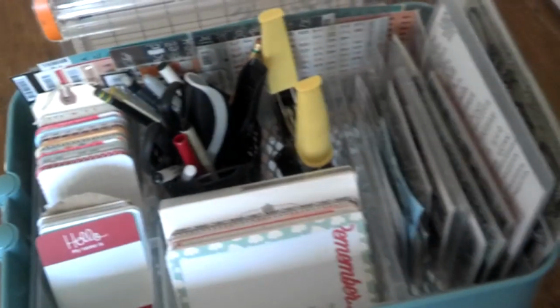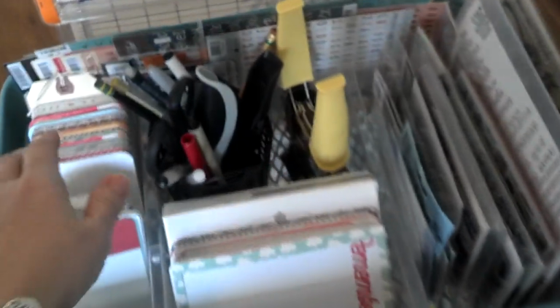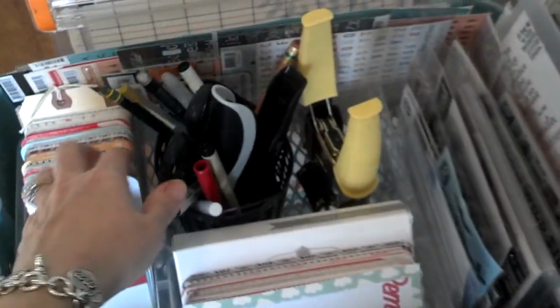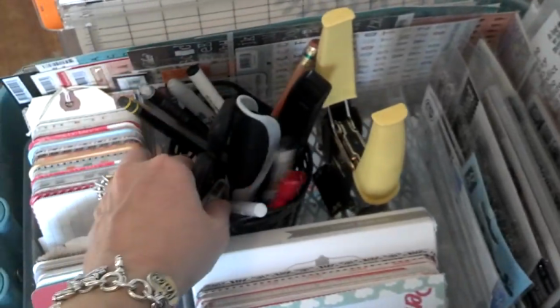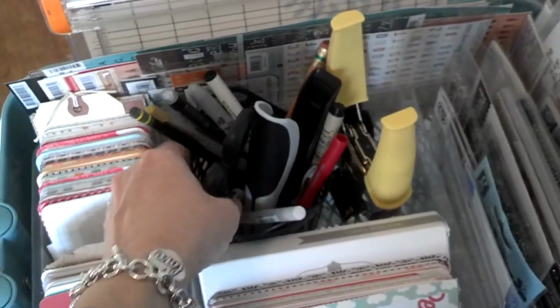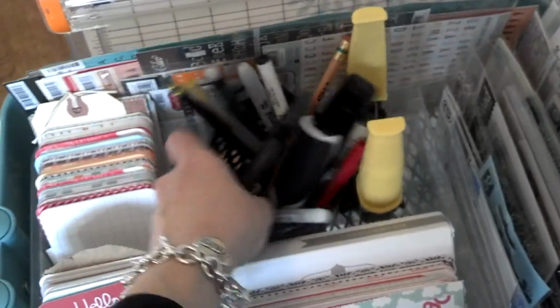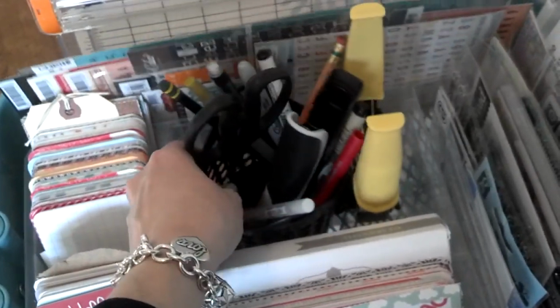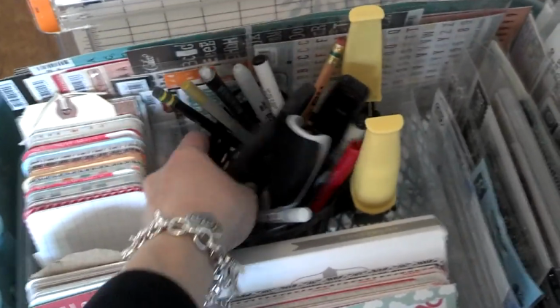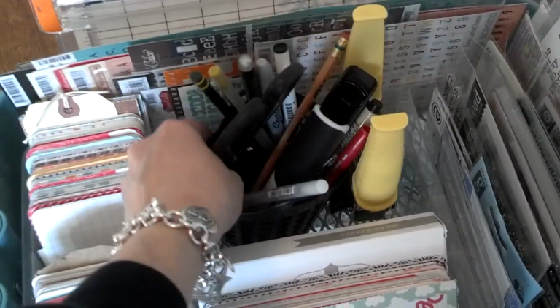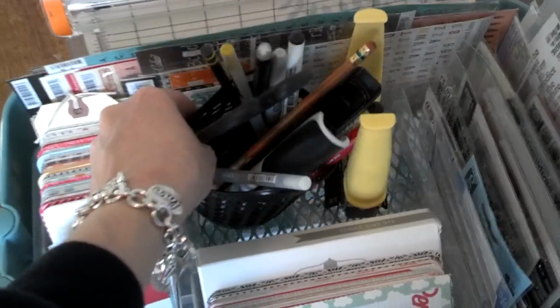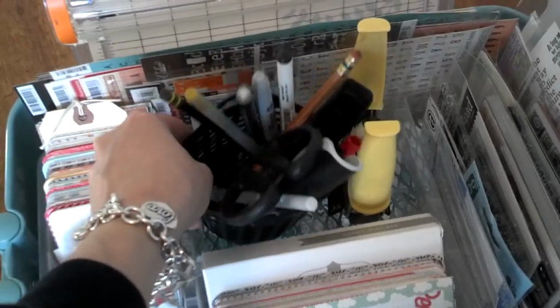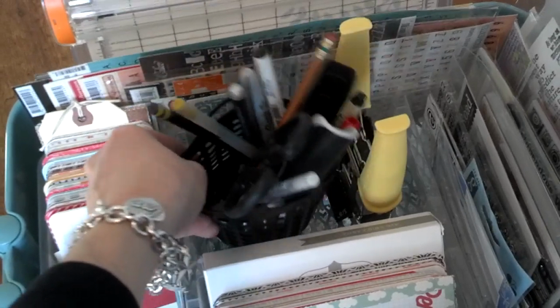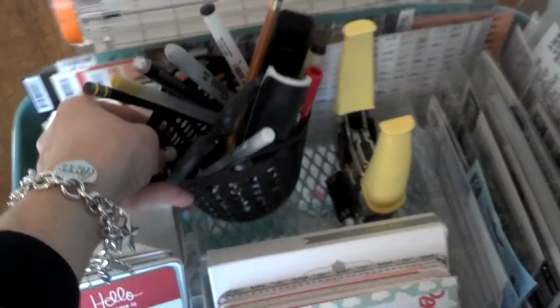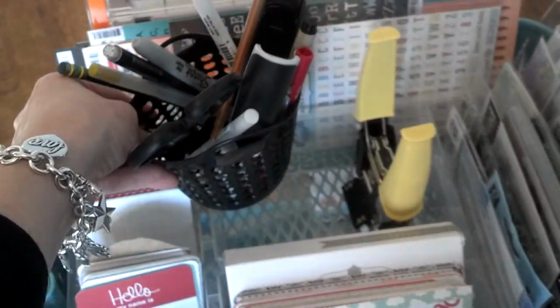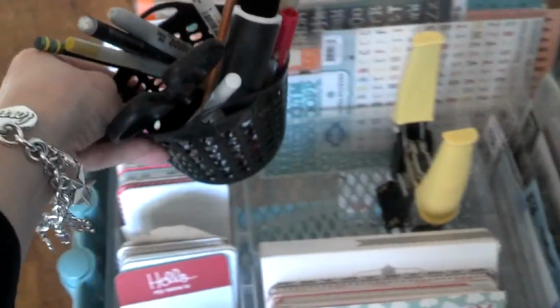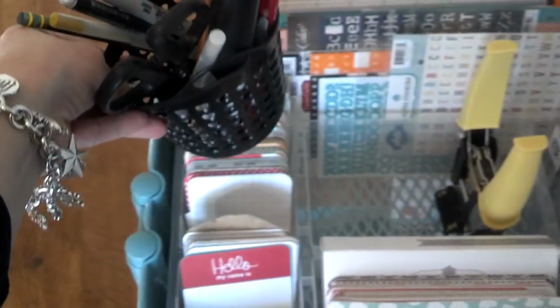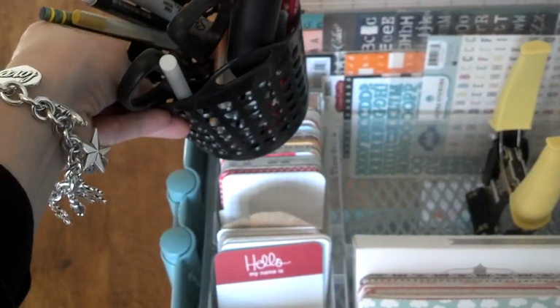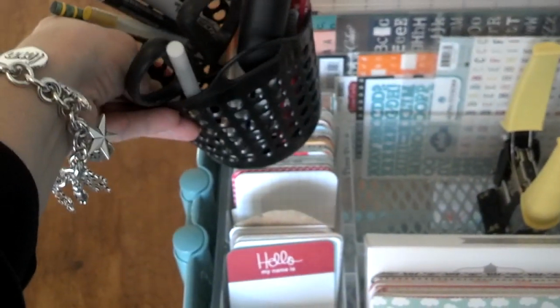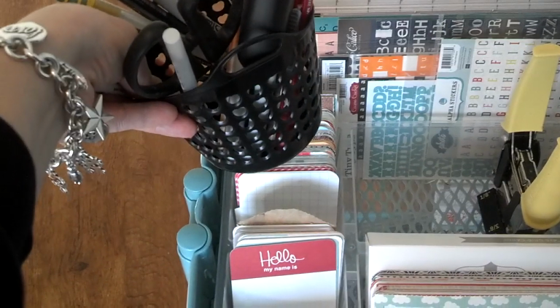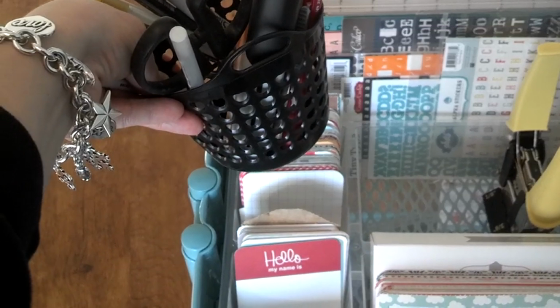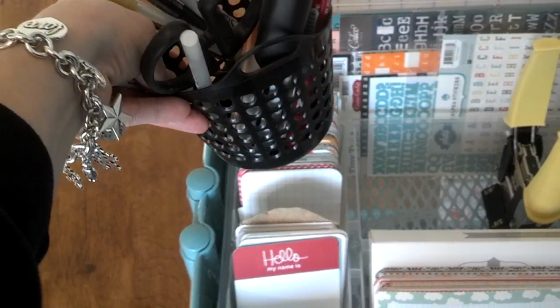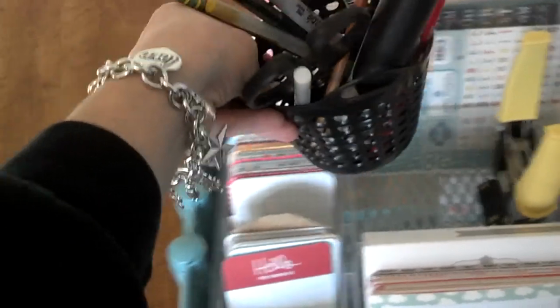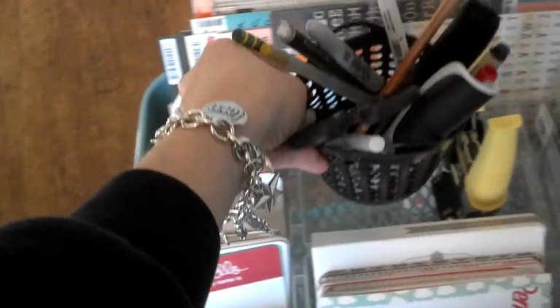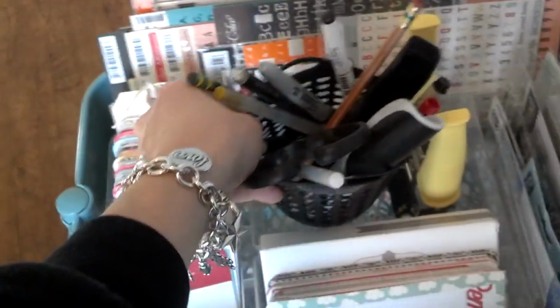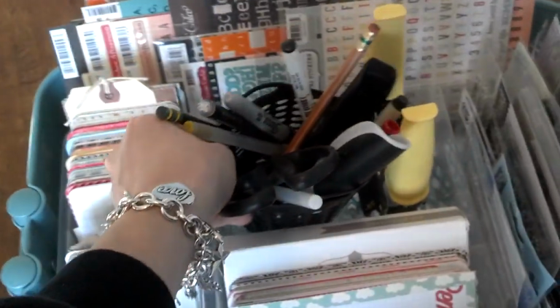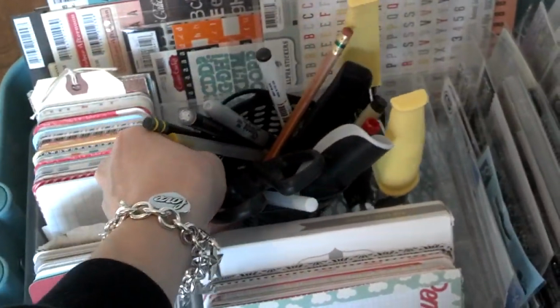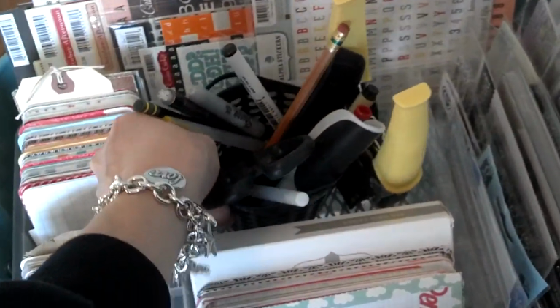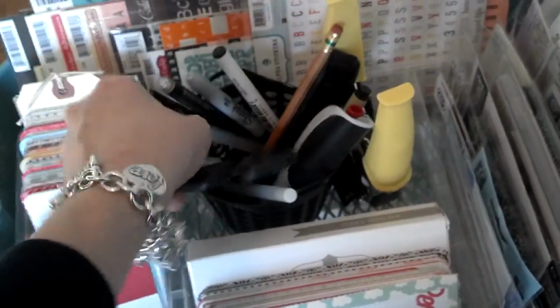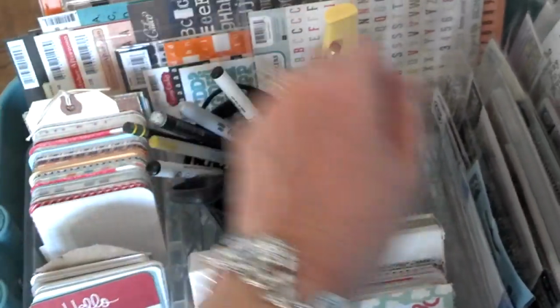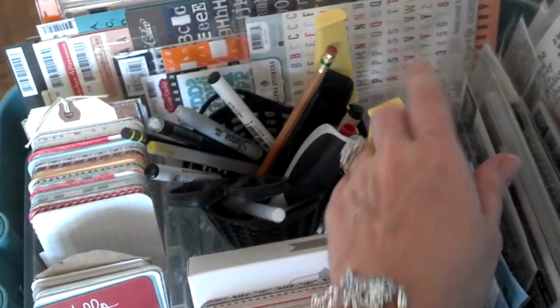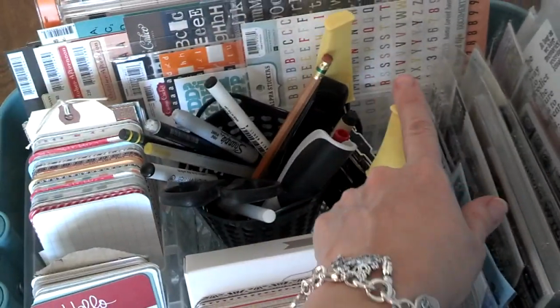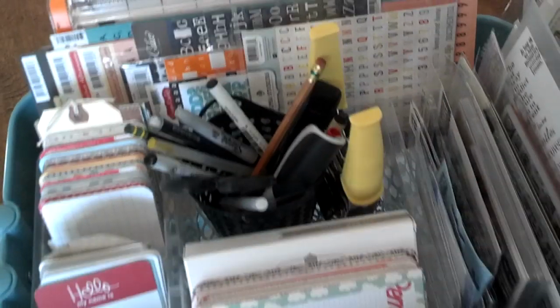In this cubby you can put more cards, or I have chosen to put a dollar basket from Target, and this holds the pens and tools that I use most often for Project Life, as well as my corner chomper.